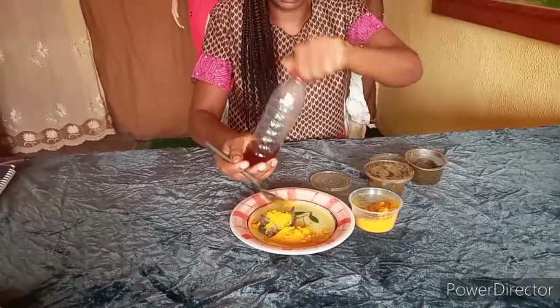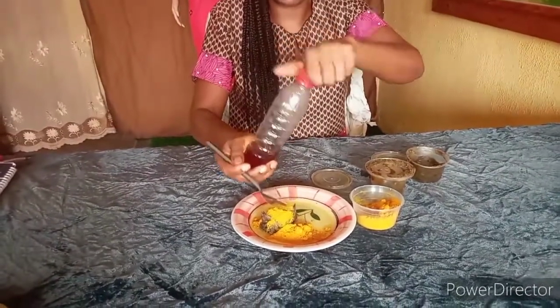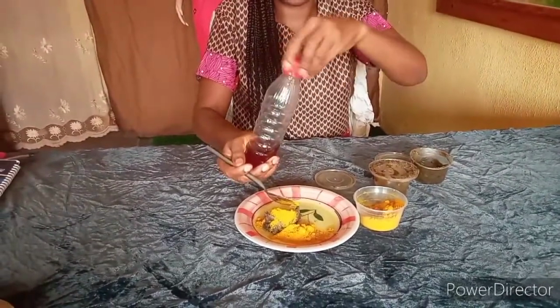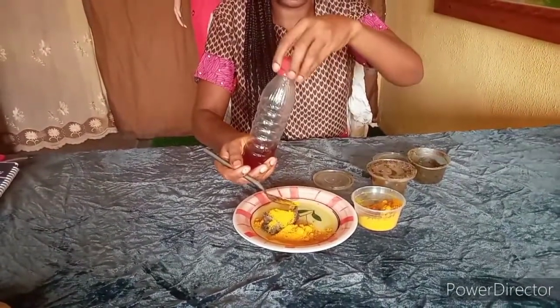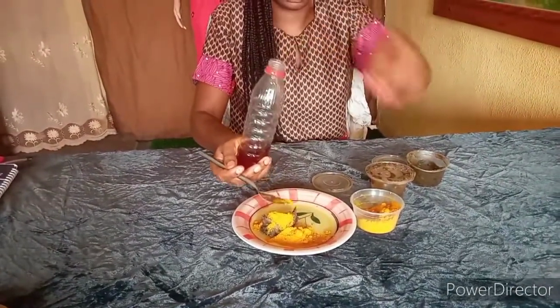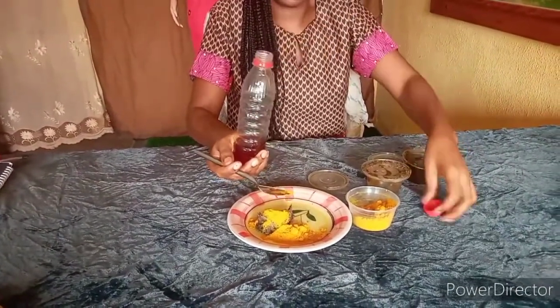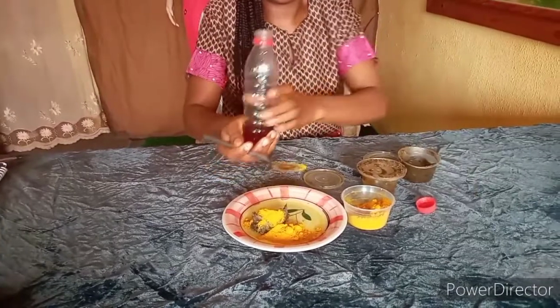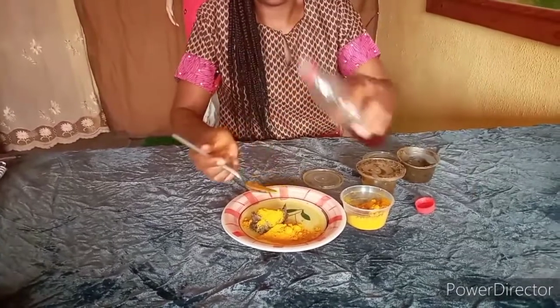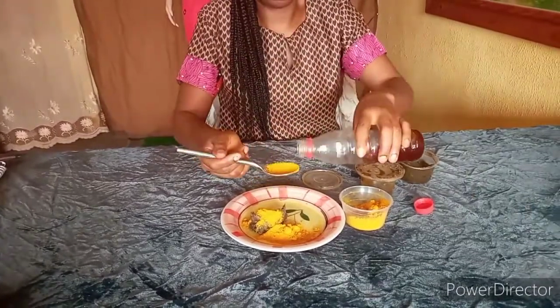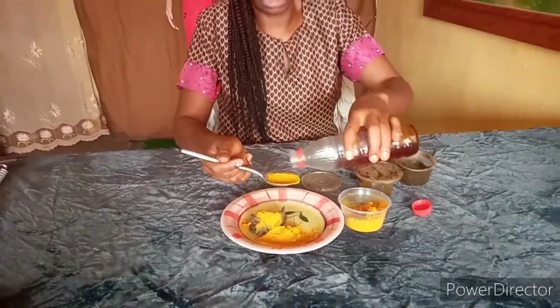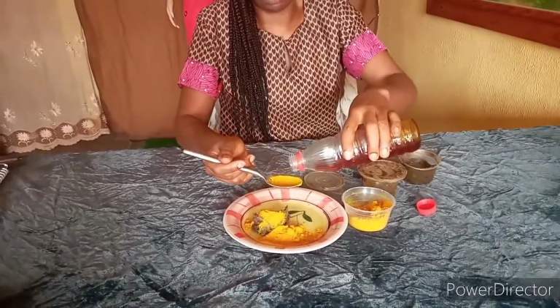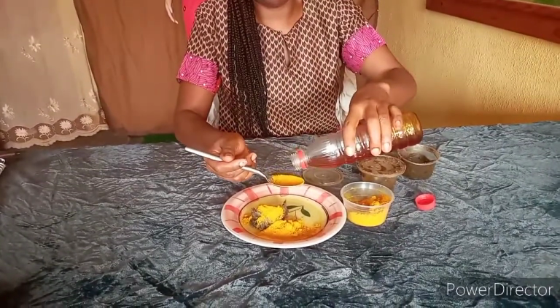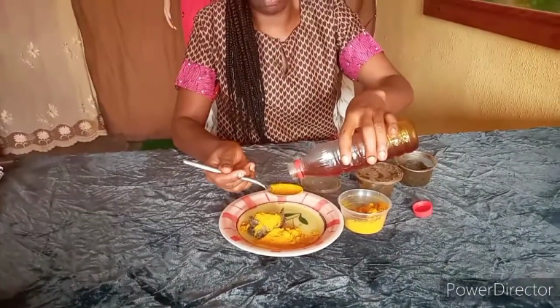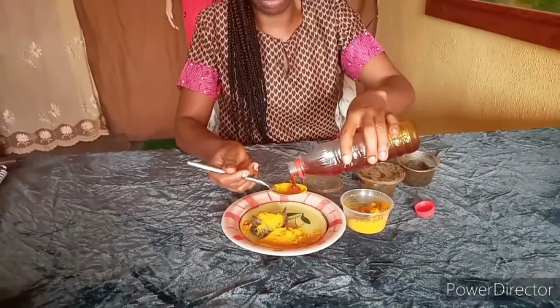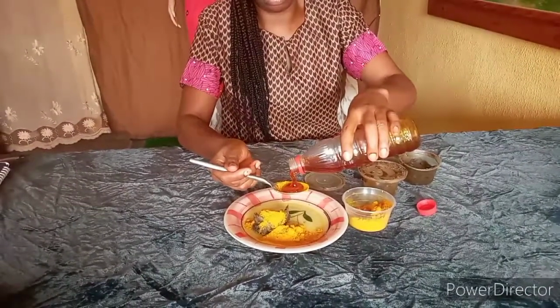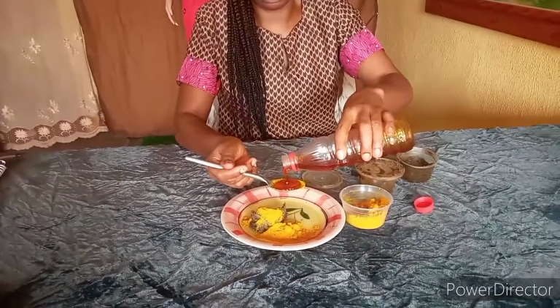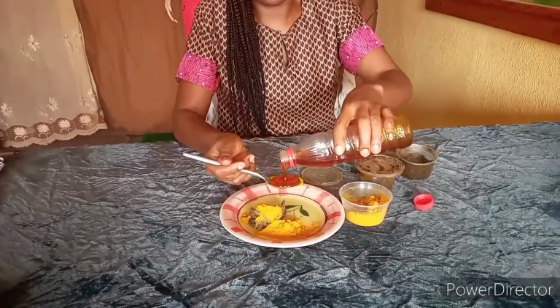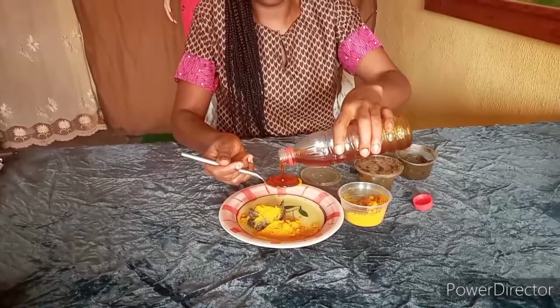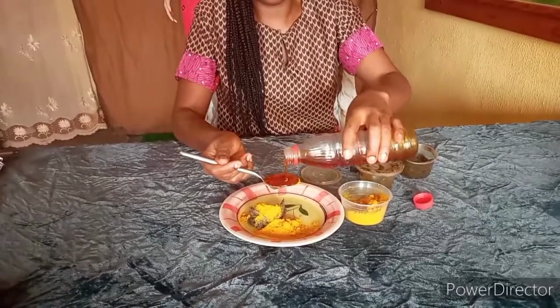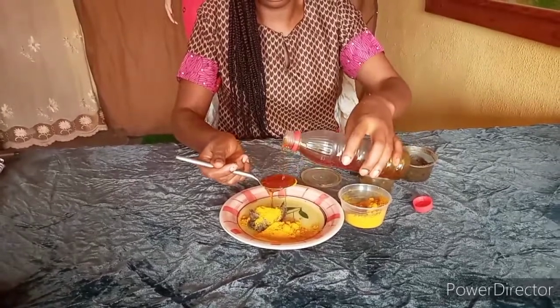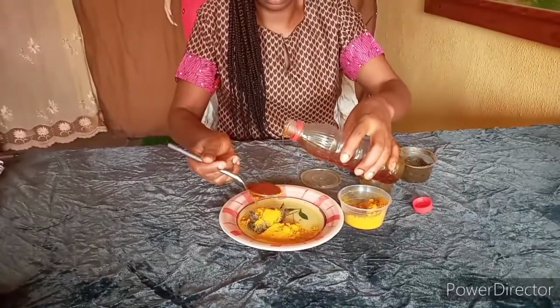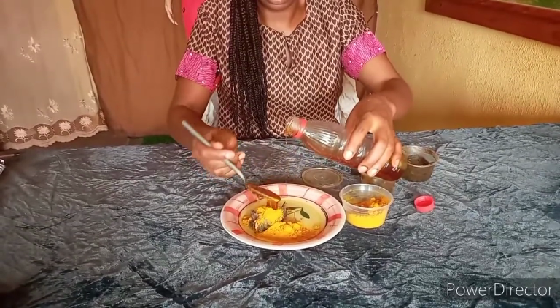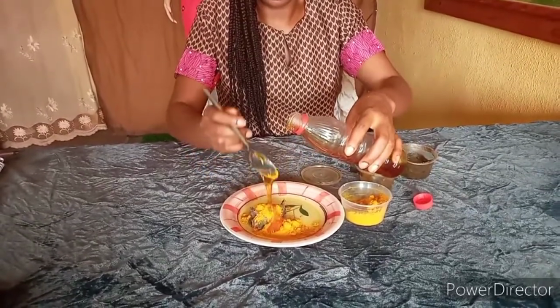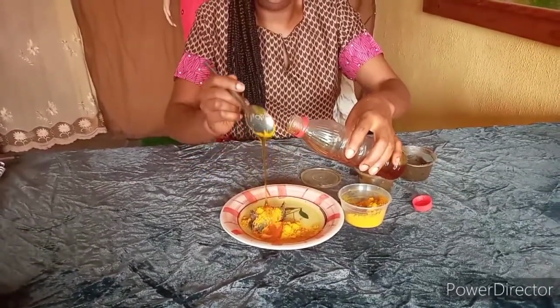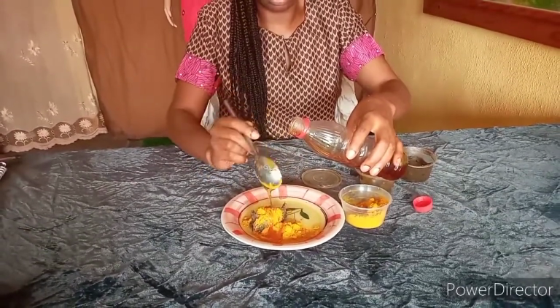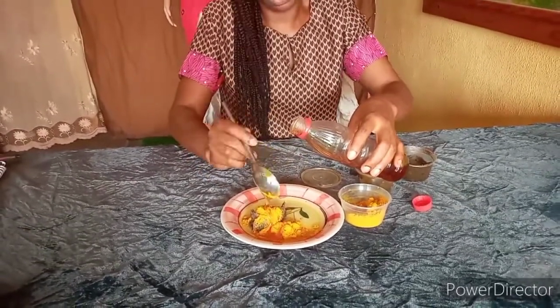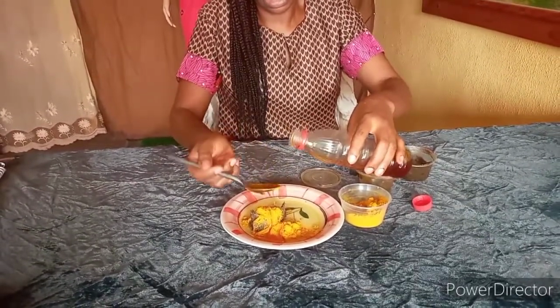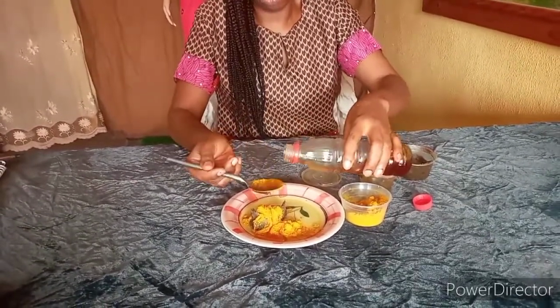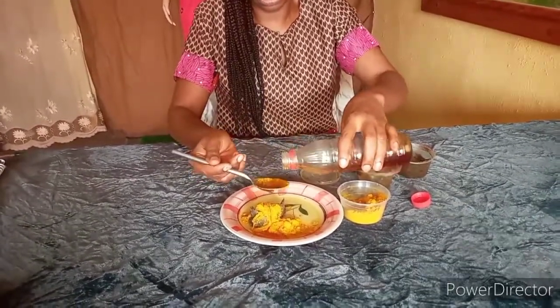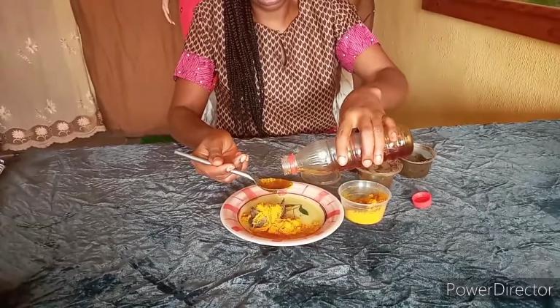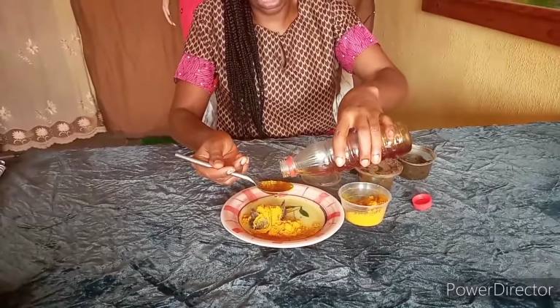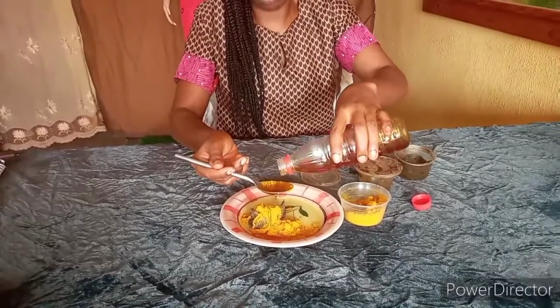And honey — honey is good for the skin. I'm going to take a spoonful of it as well. Let me do one and a half spoons of honey.